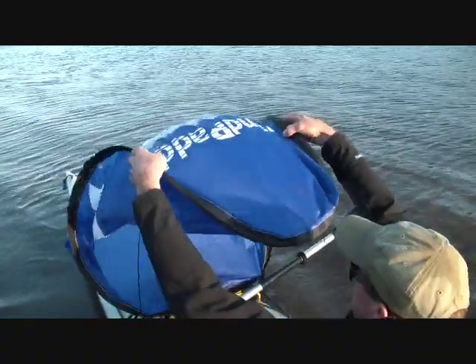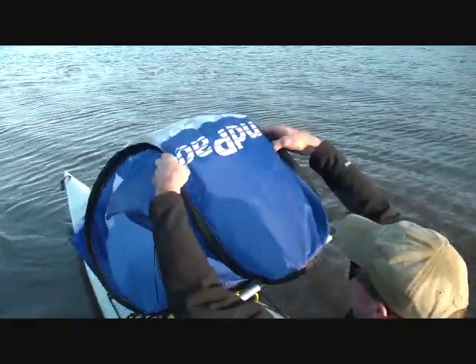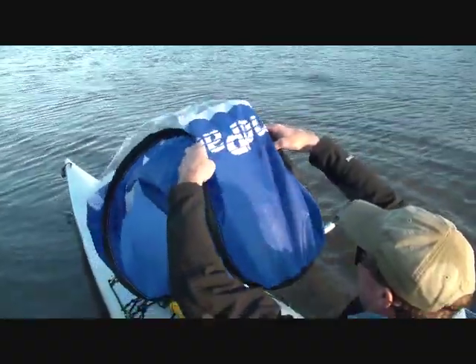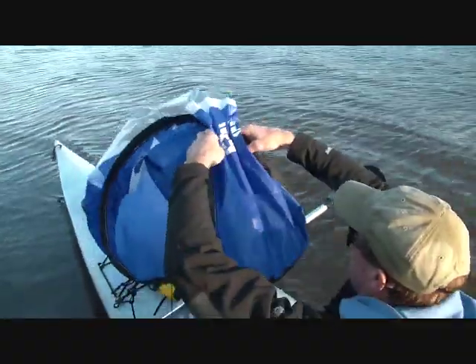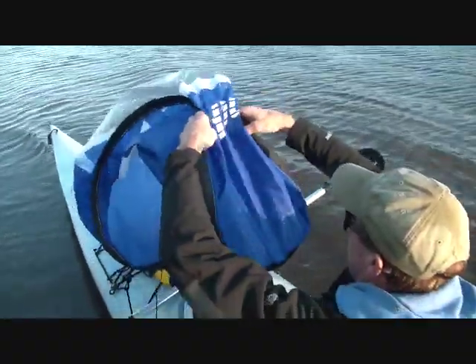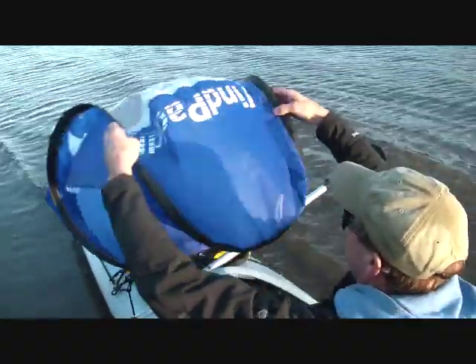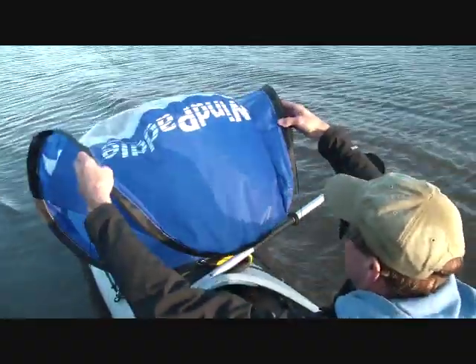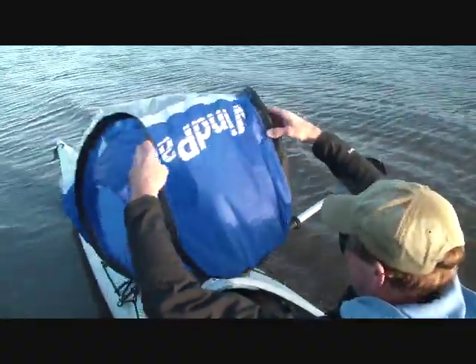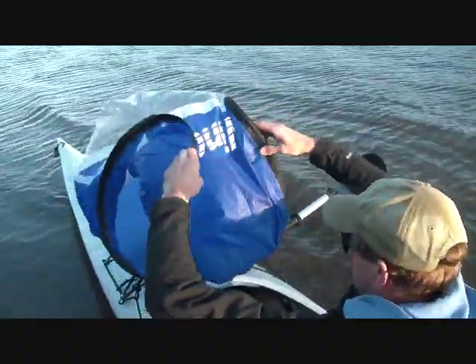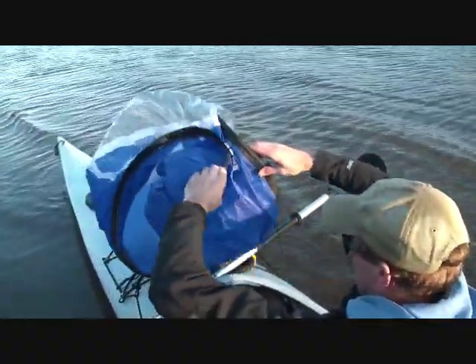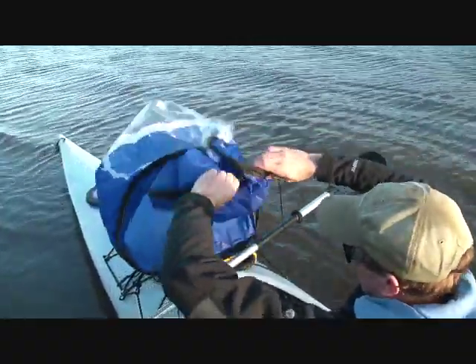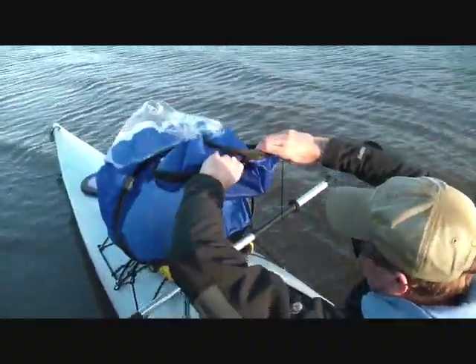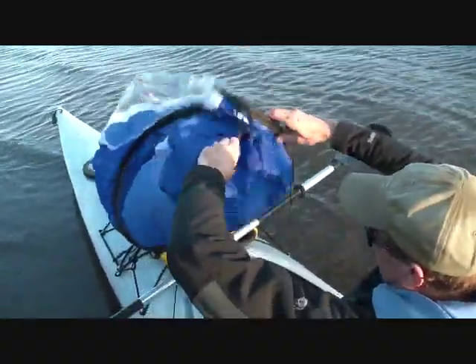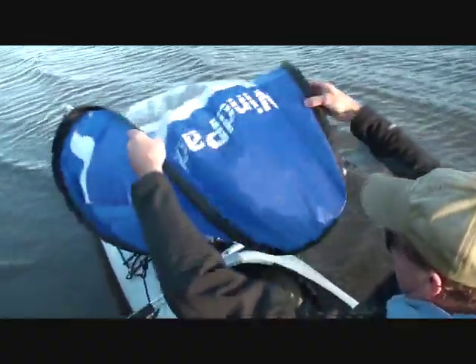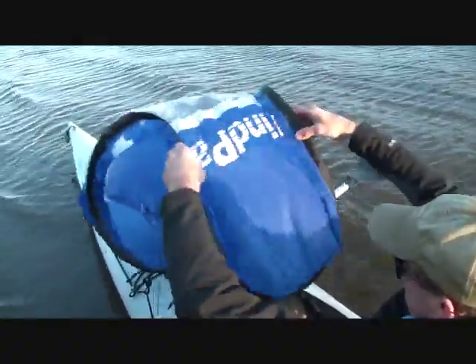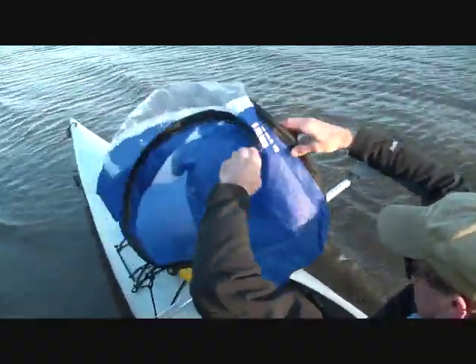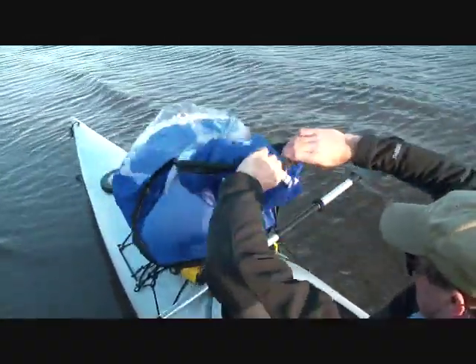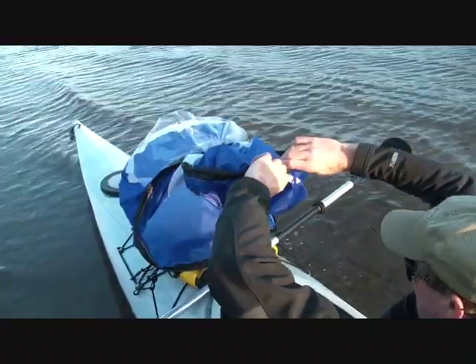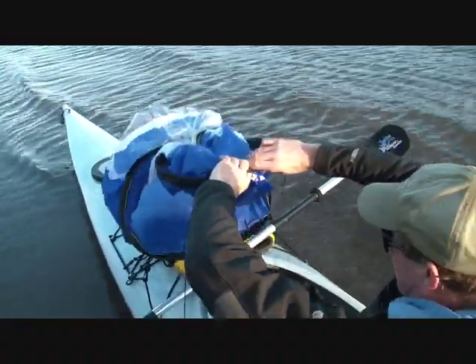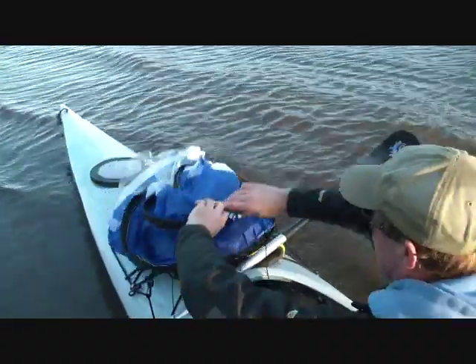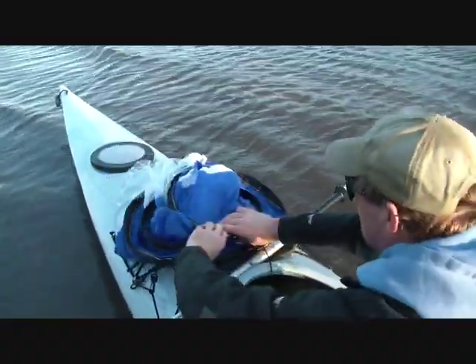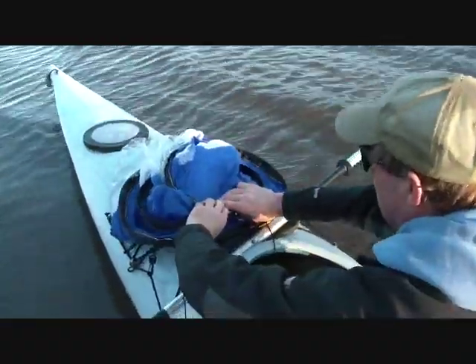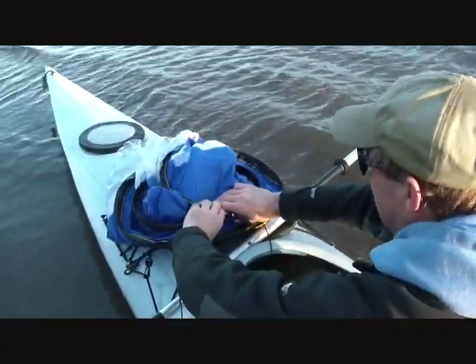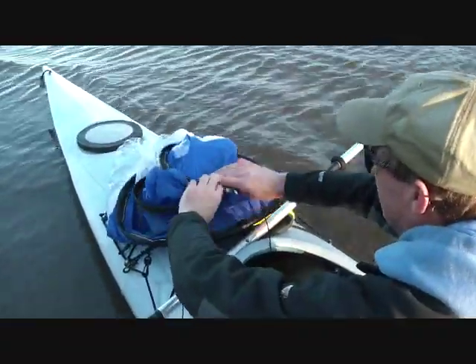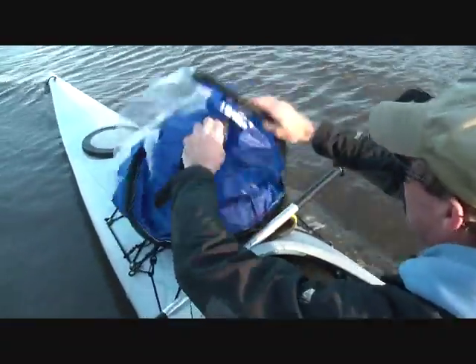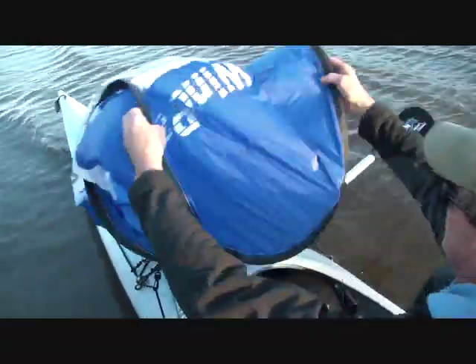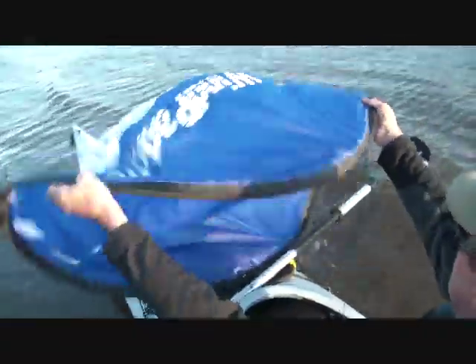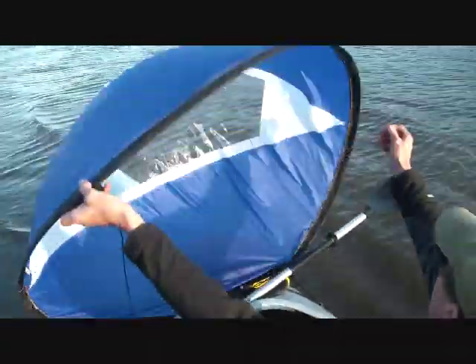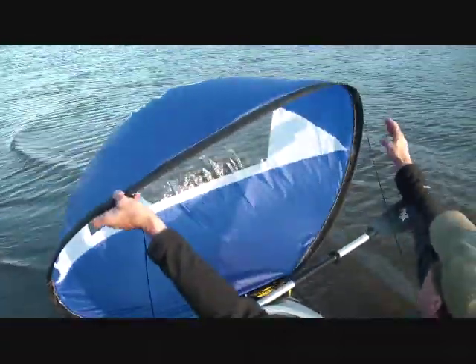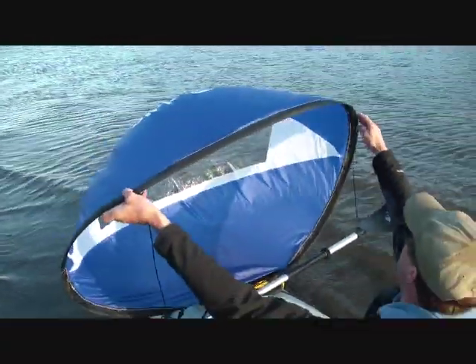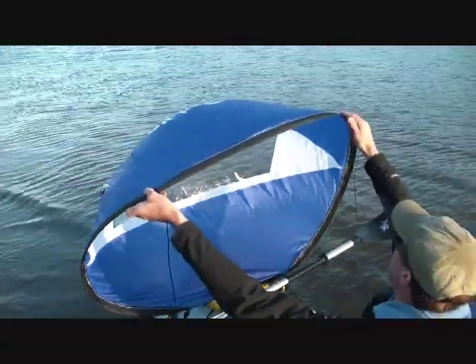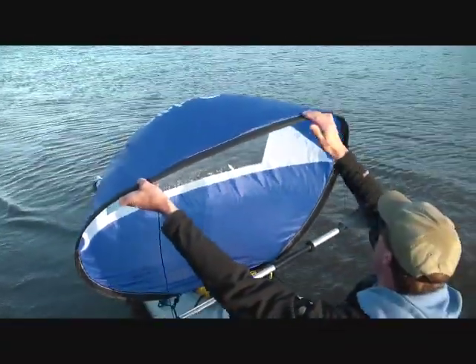Now pull your hands together and it causes the top to slip up. There you go. Keep the back up.